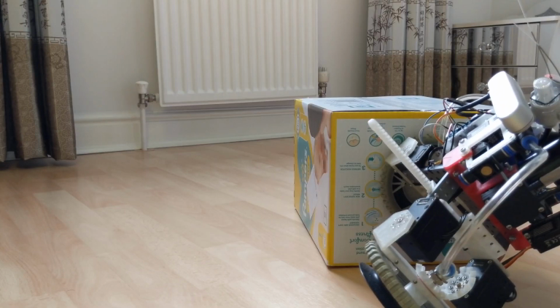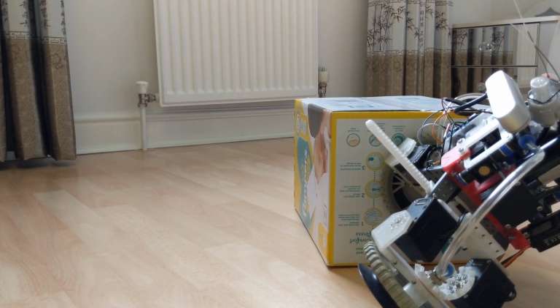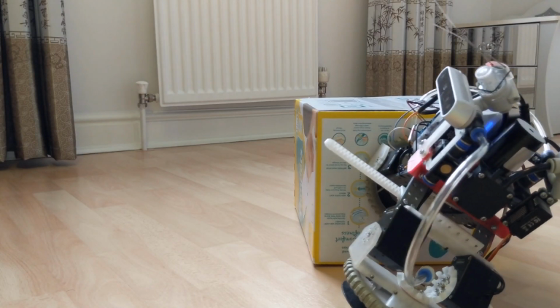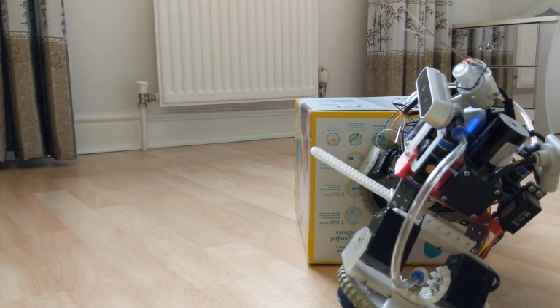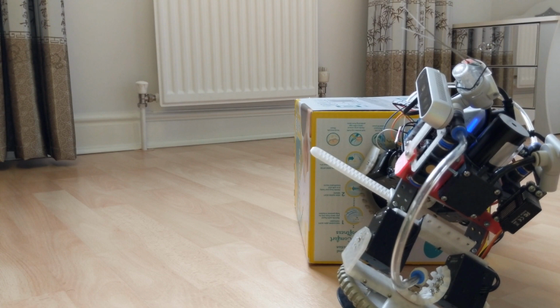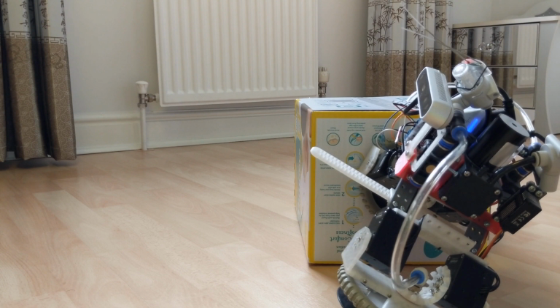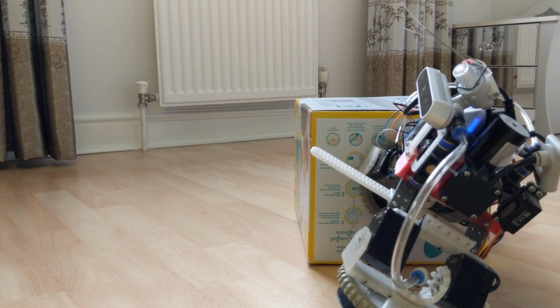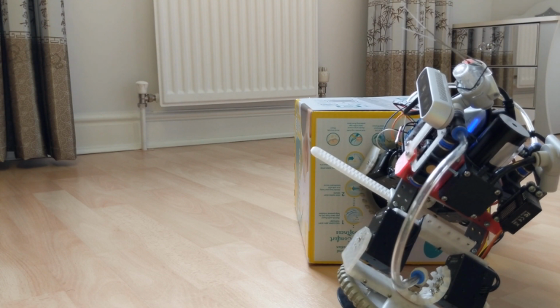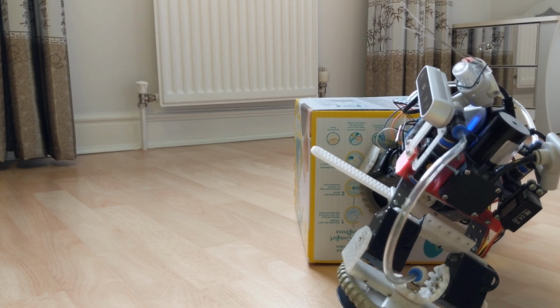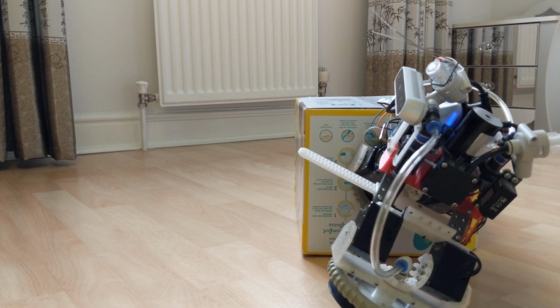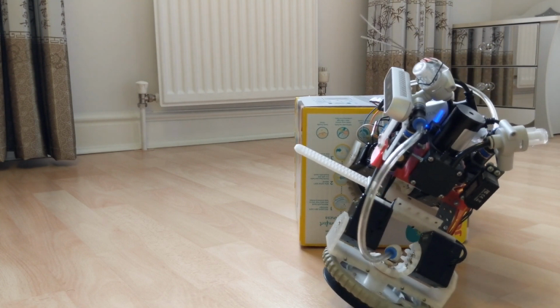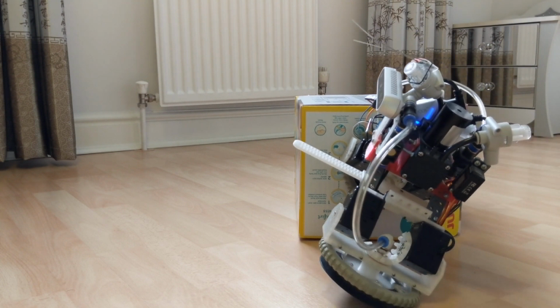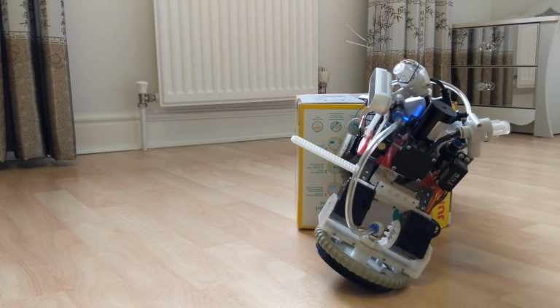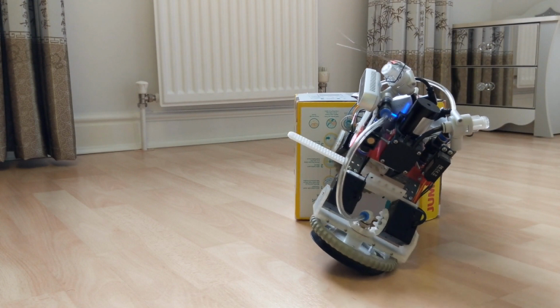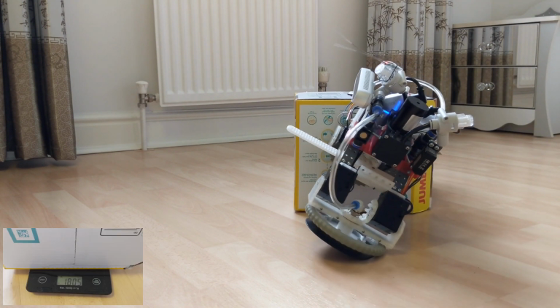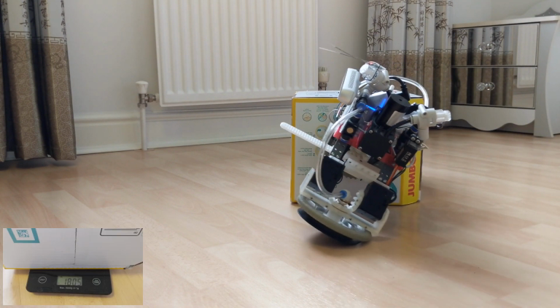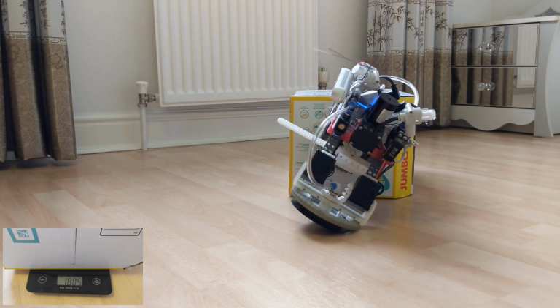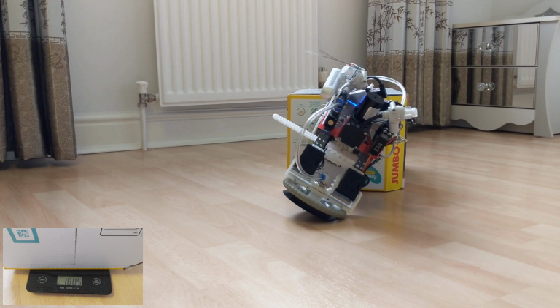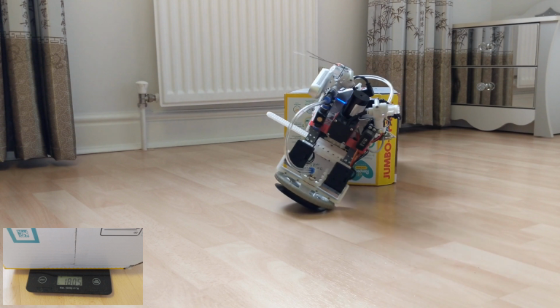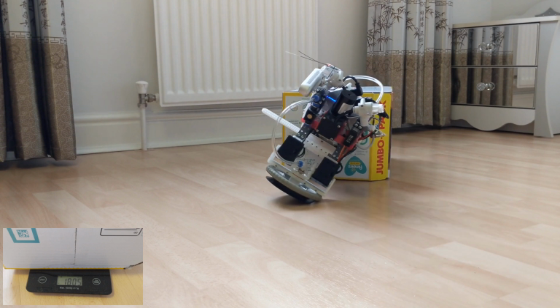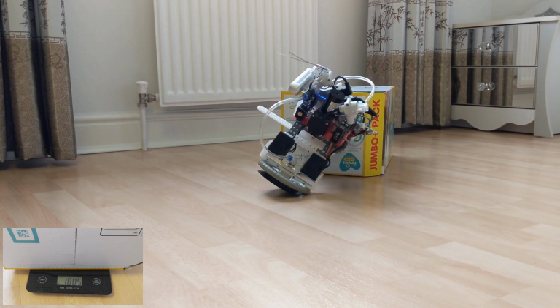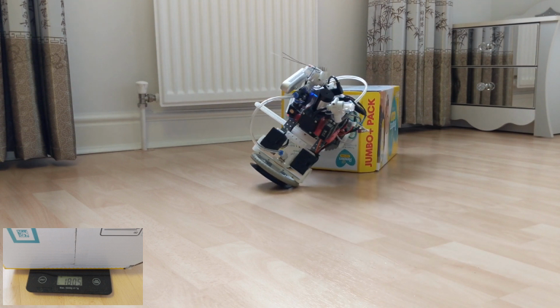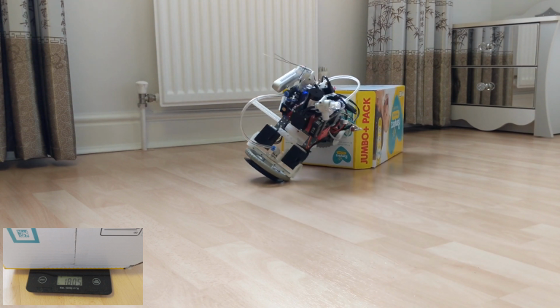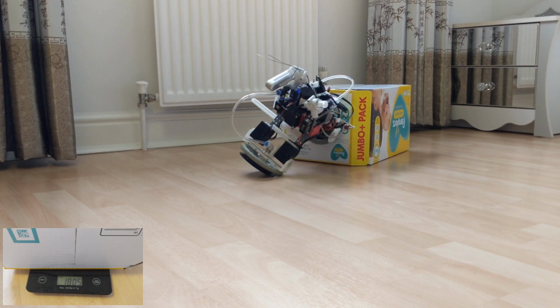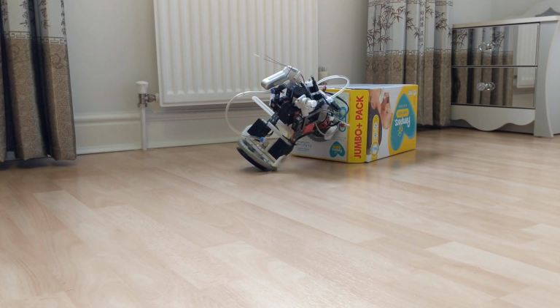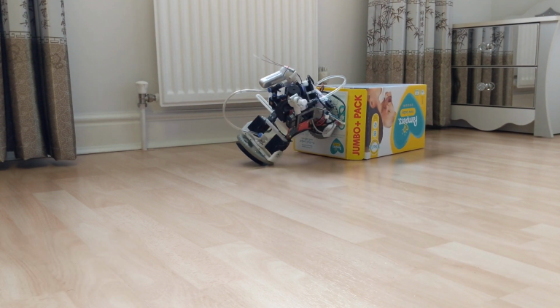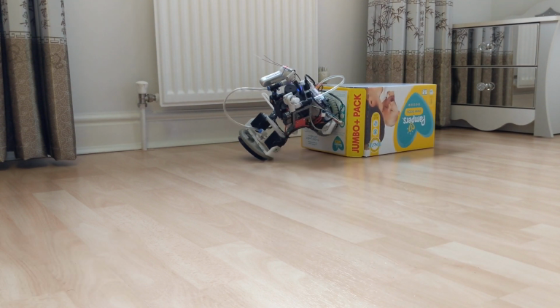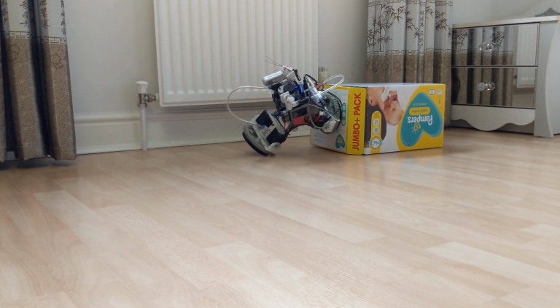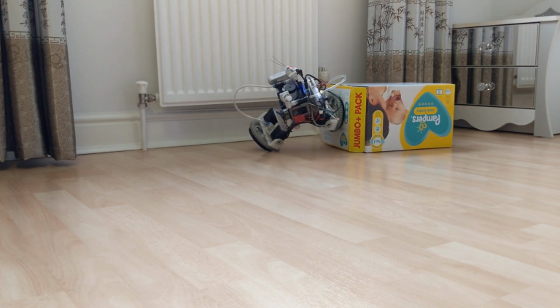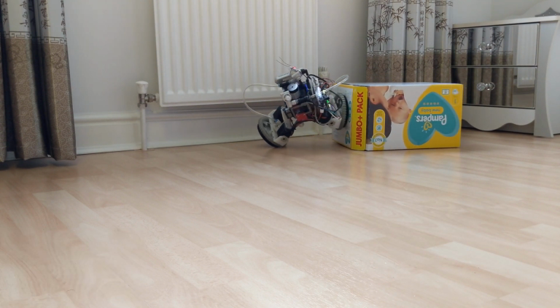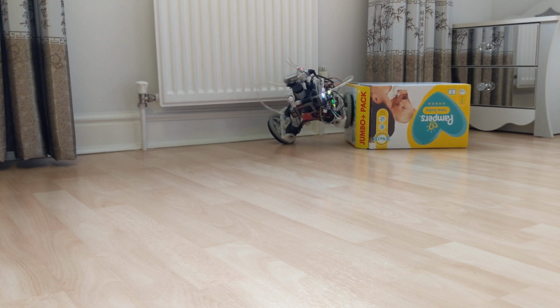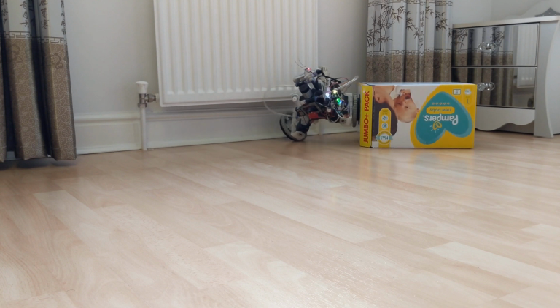The nanny robot can also transport objects, including ones heavier than itself. For example, this nappy box weighs 1.8 kilograms, slightly more than the robot. The robot uses one foot to stick to the box and another for driving.